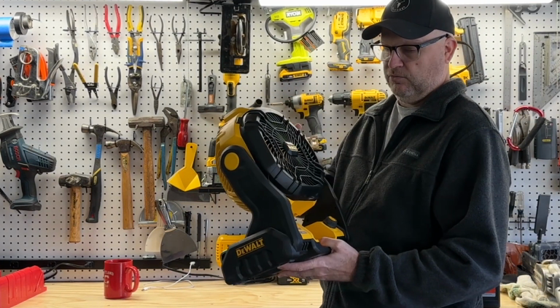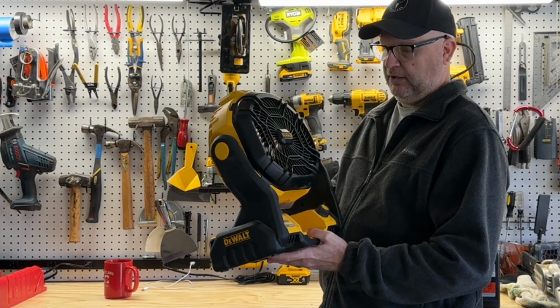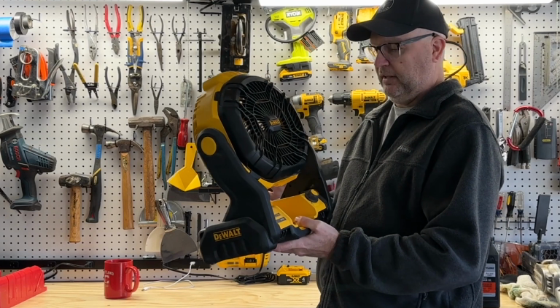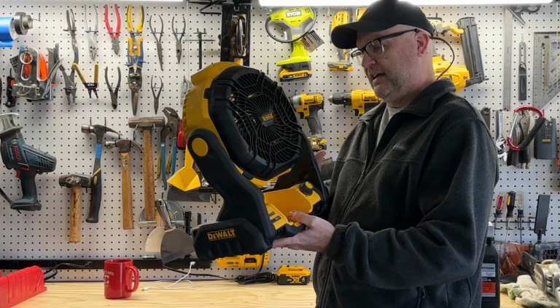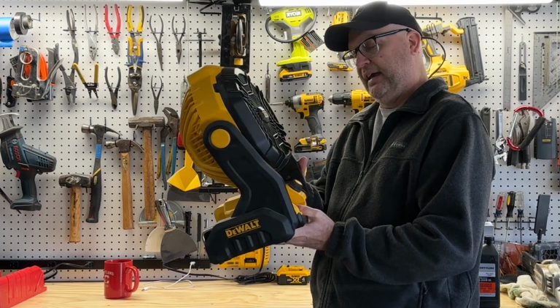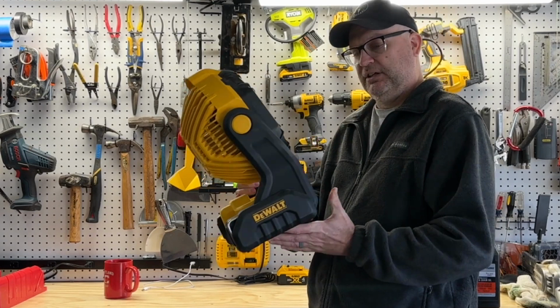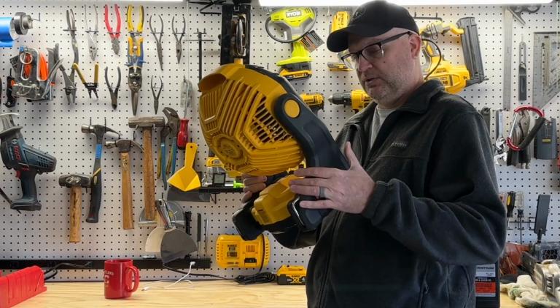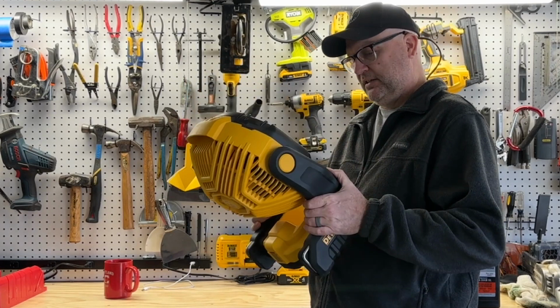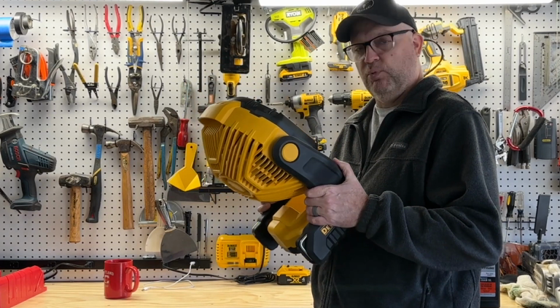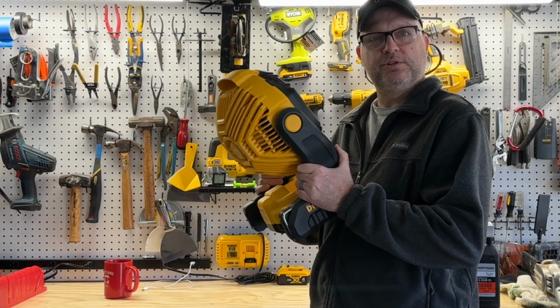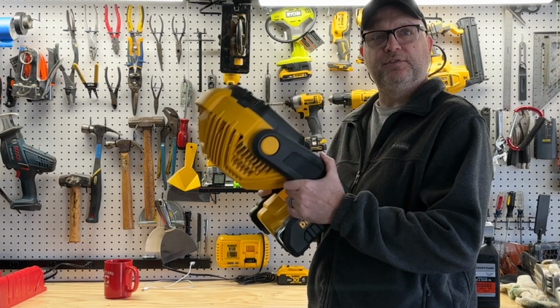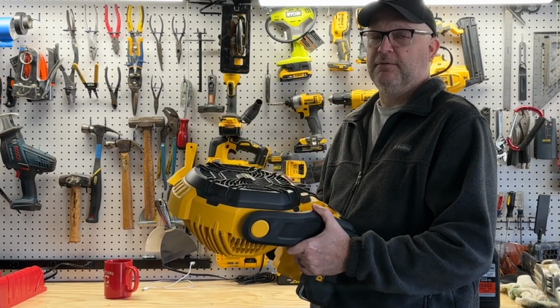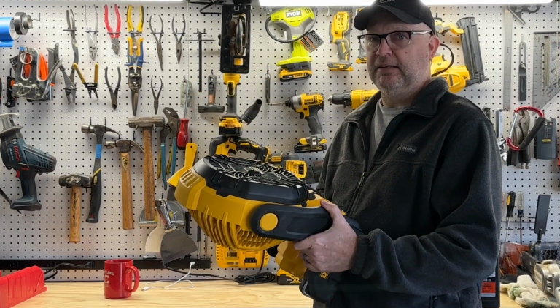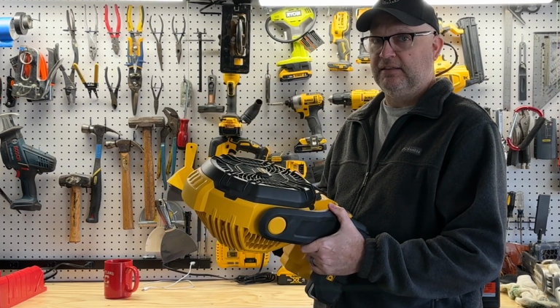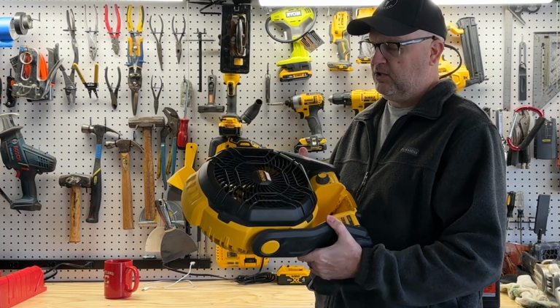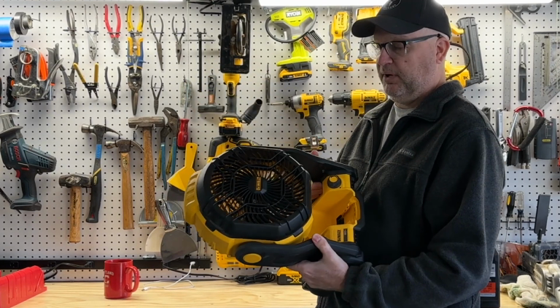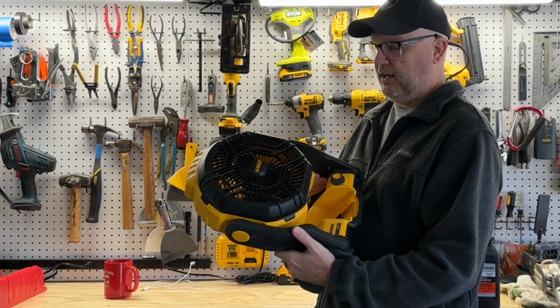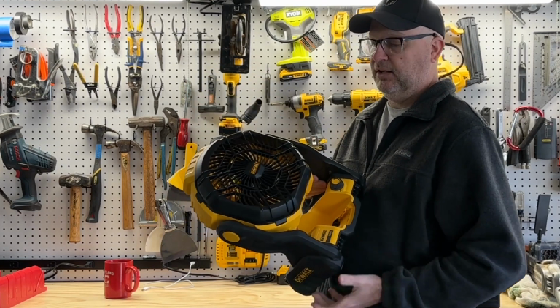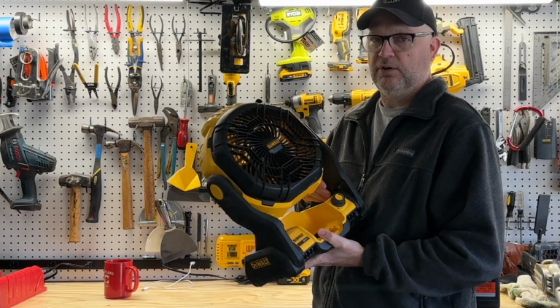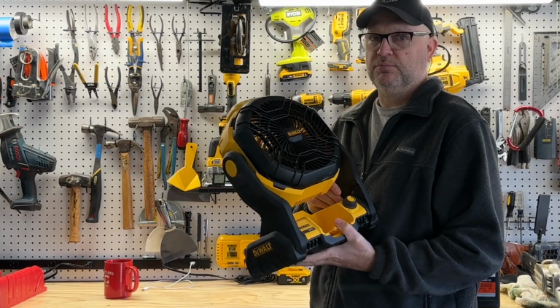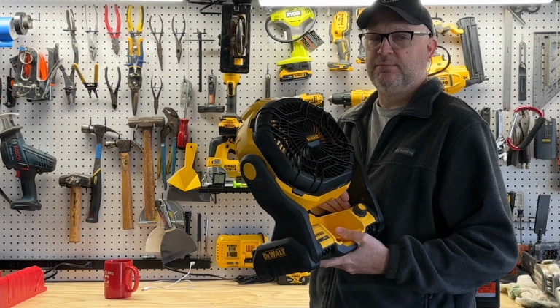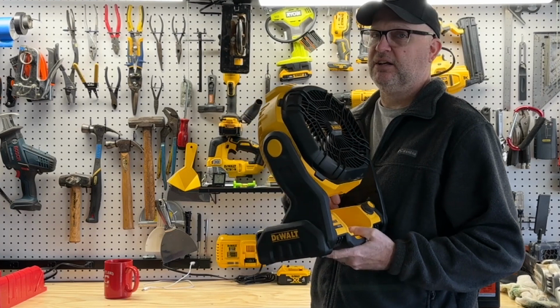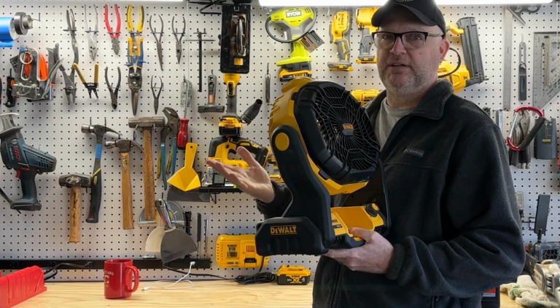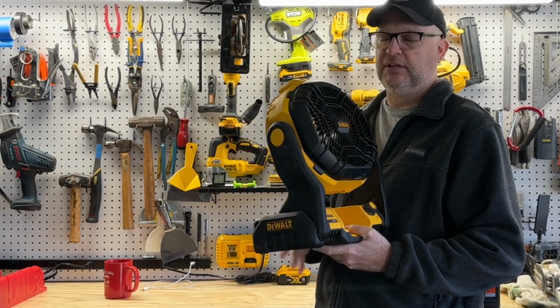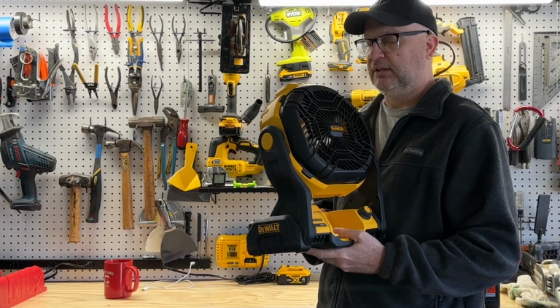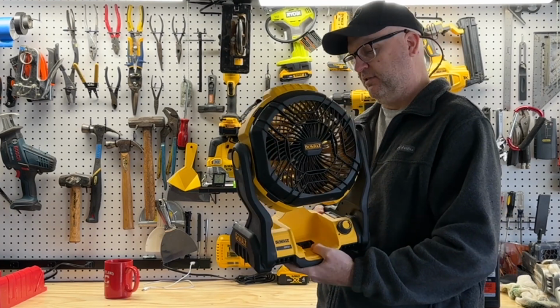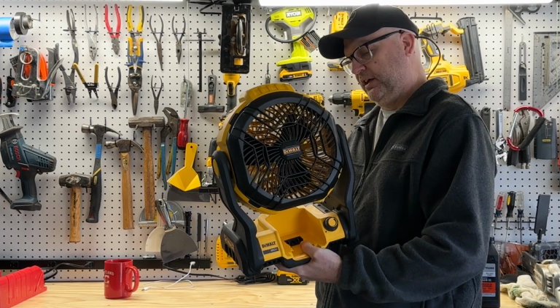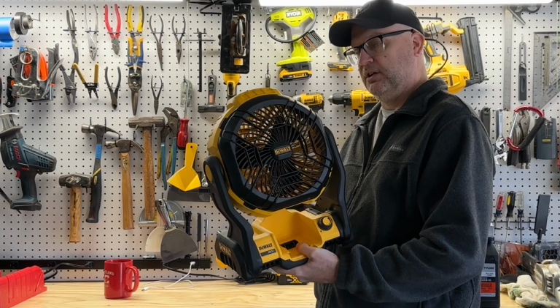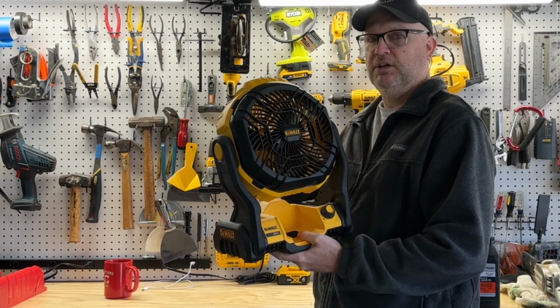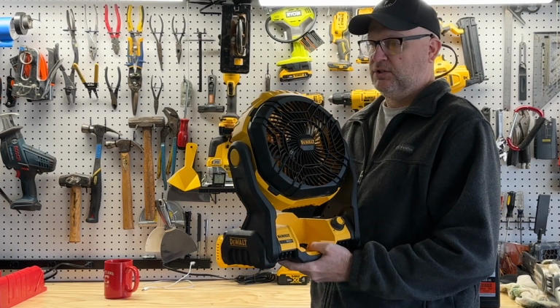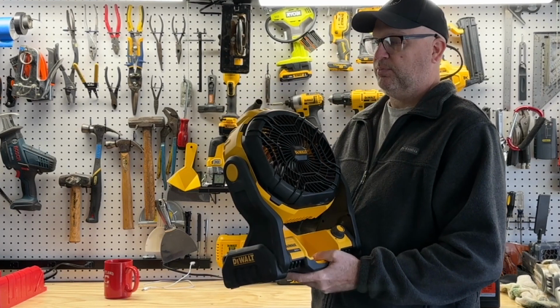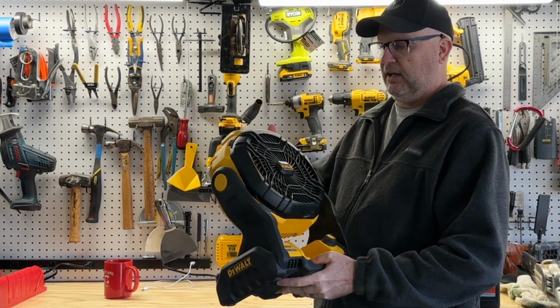I really love this. I actually use this more so for camping than anything else, but on a warm job site or a place where you need a little extra ventilation, it's super handy.